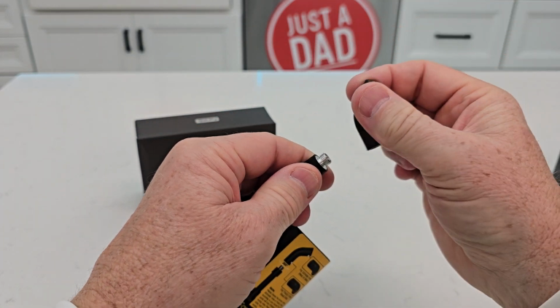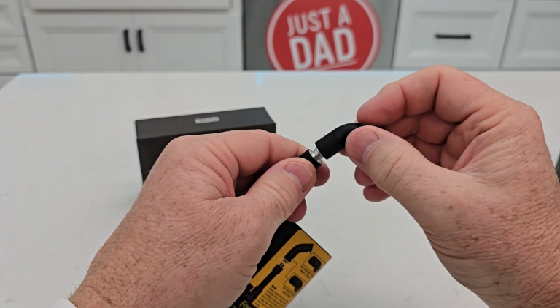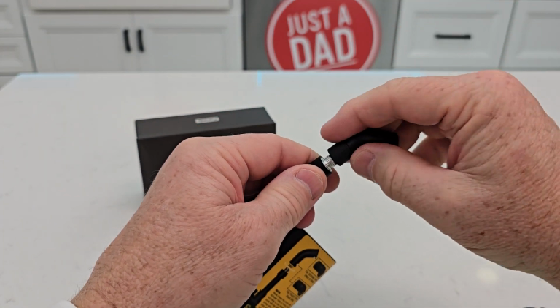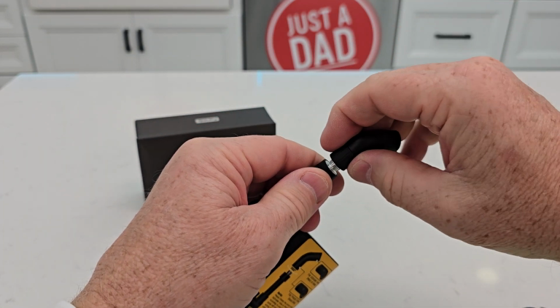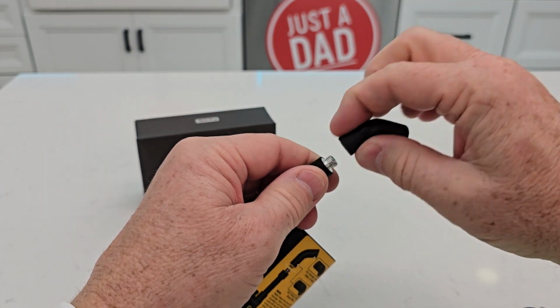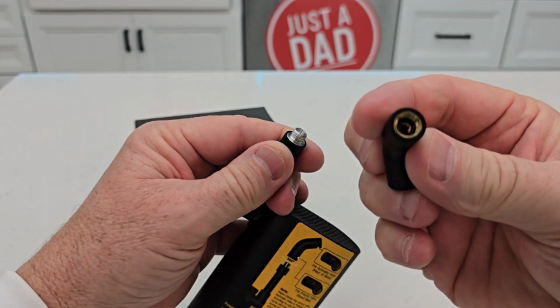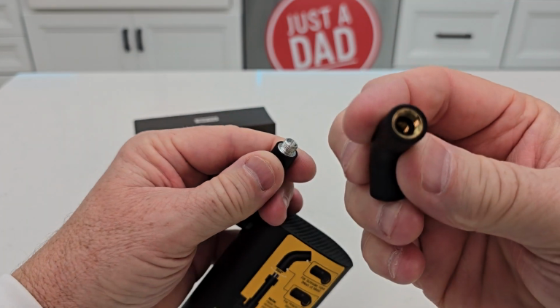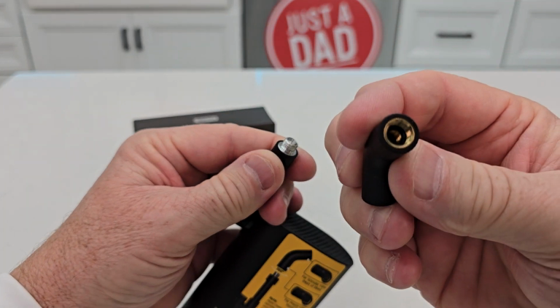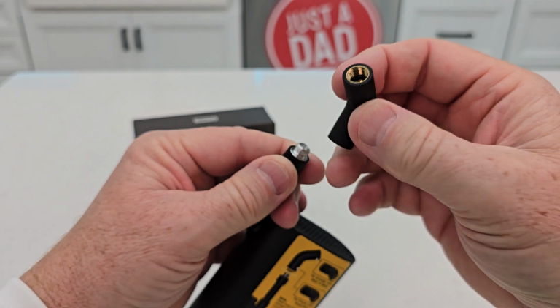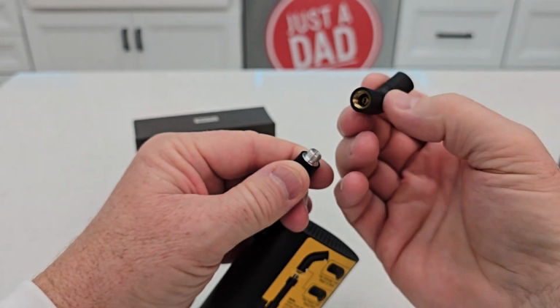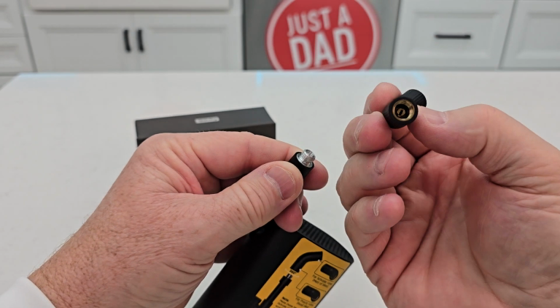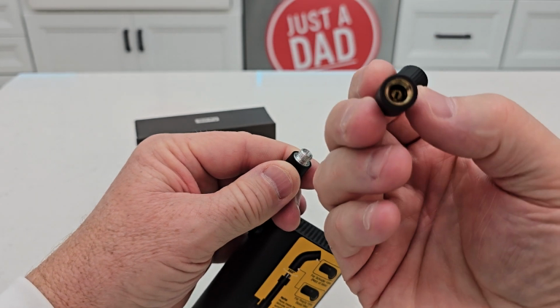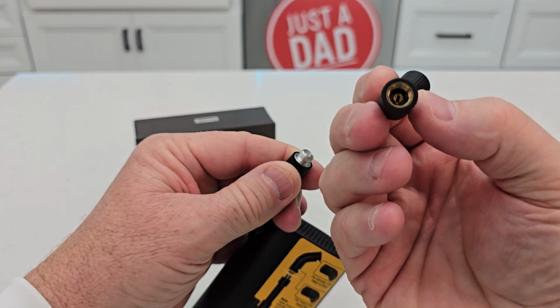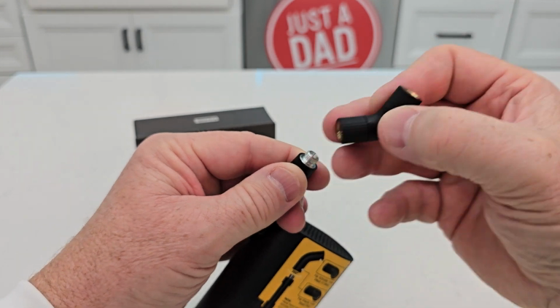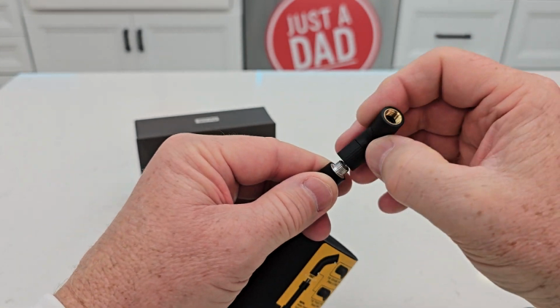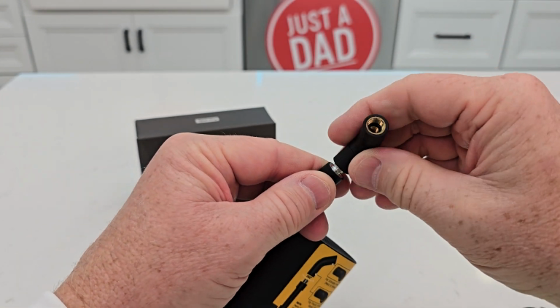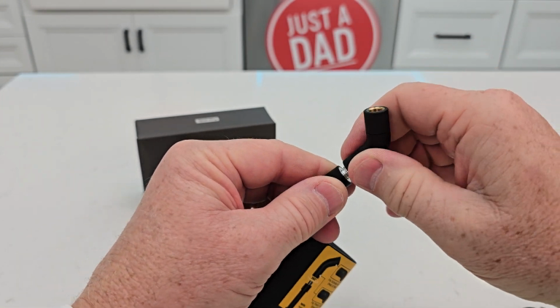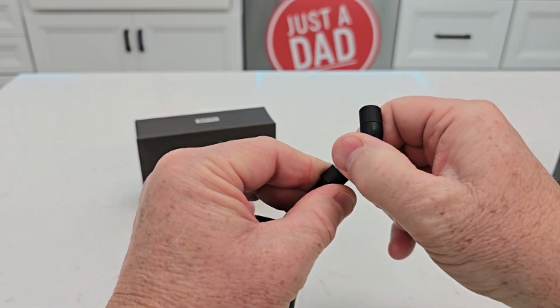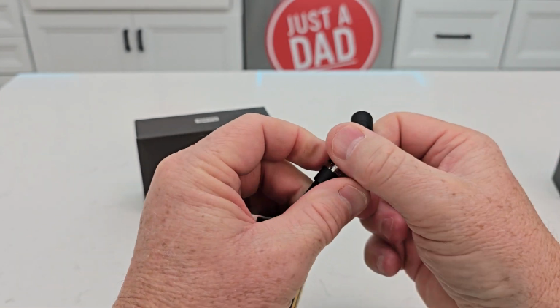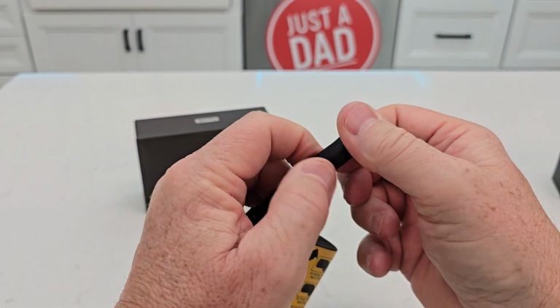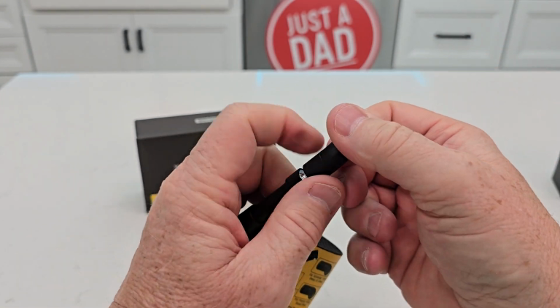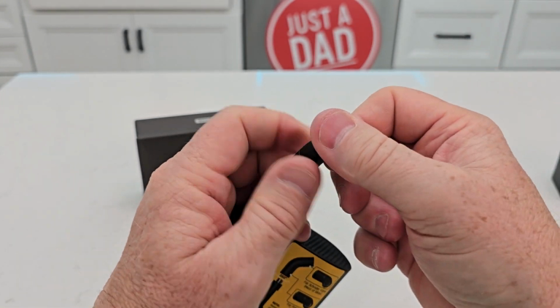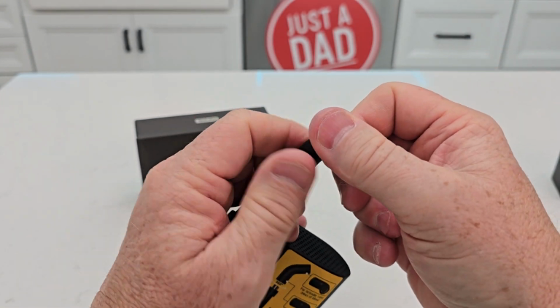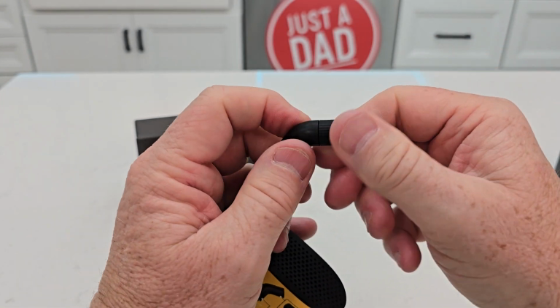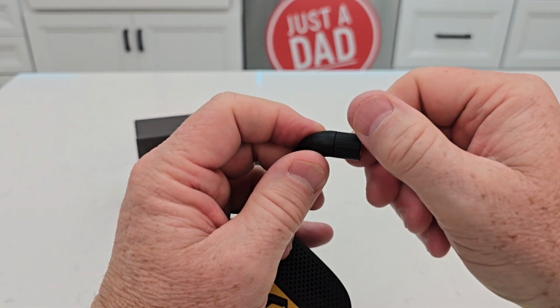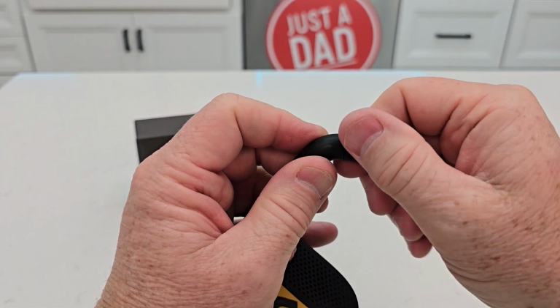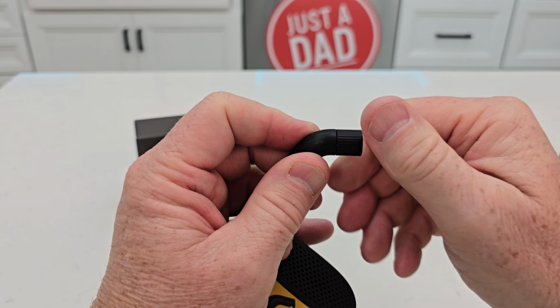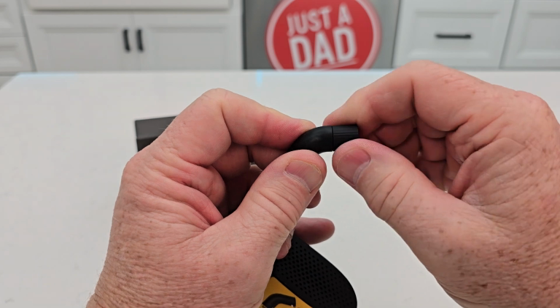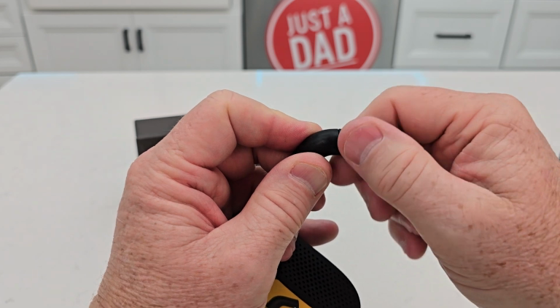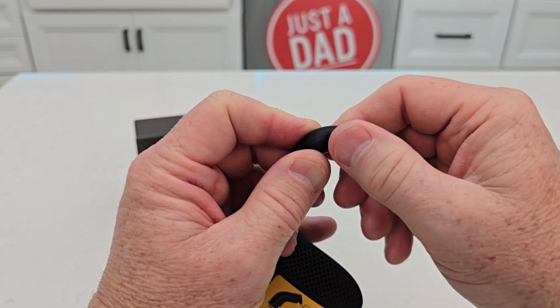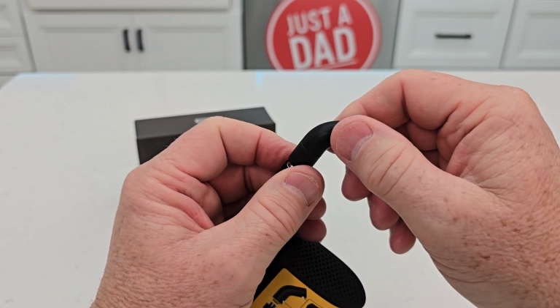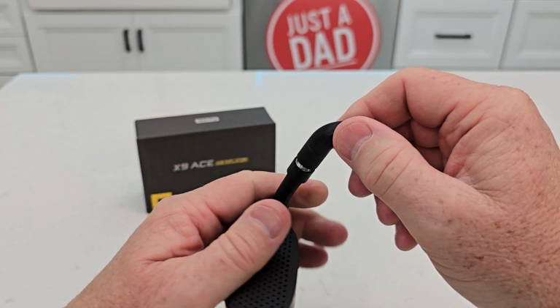Just turn it around again — there's the Presta valve, and there's the Schrader valve. Then I can just screw that onto the valve on the tire.